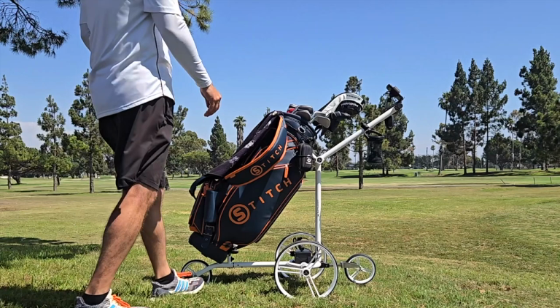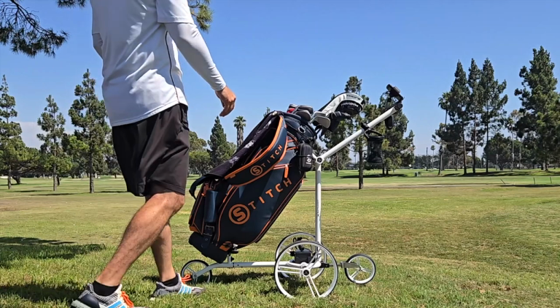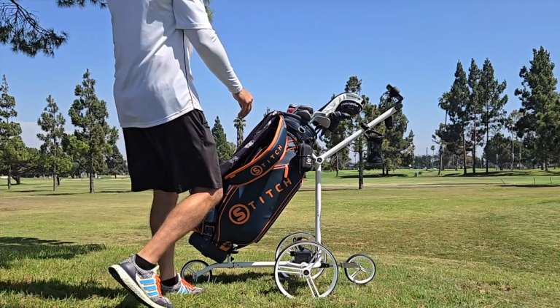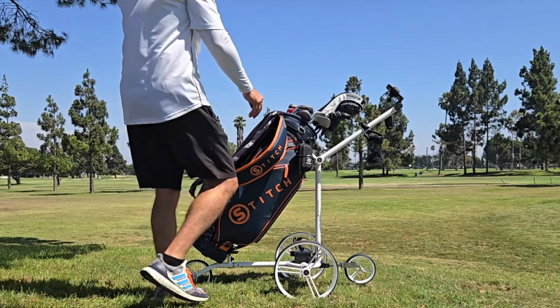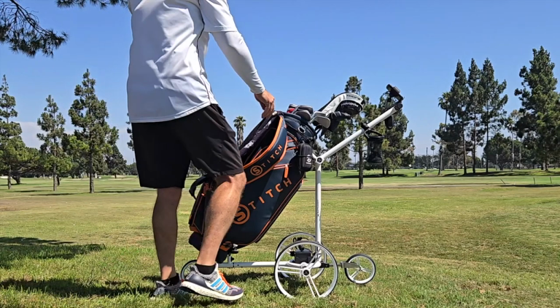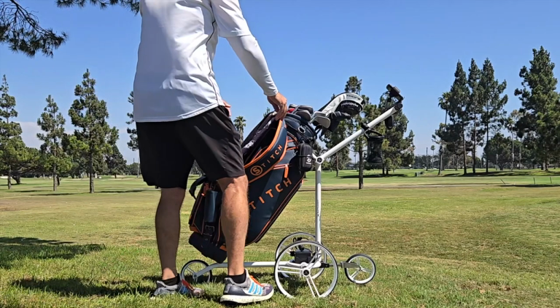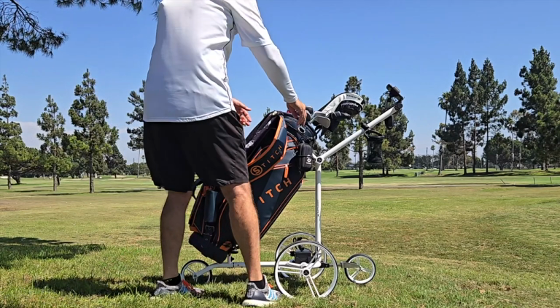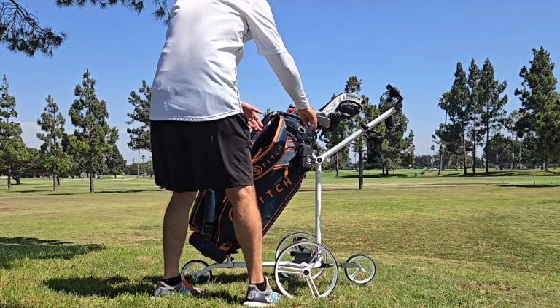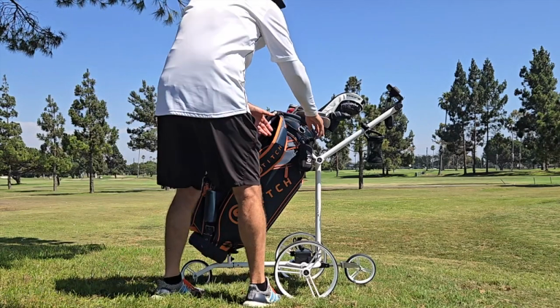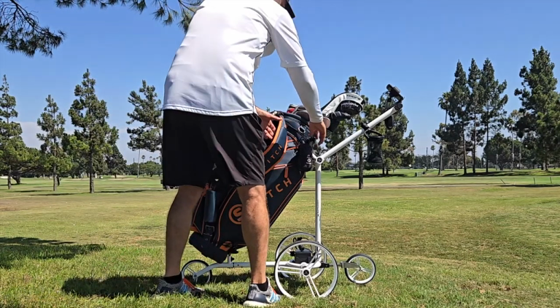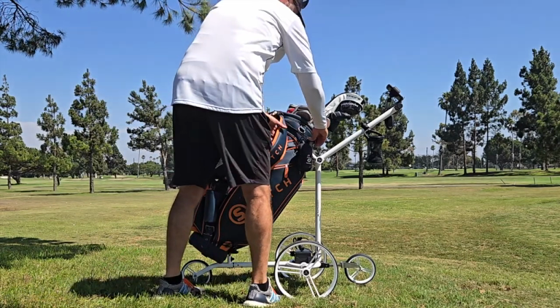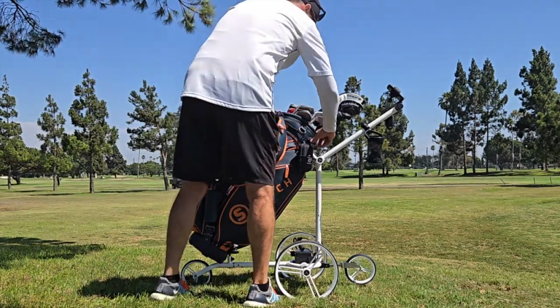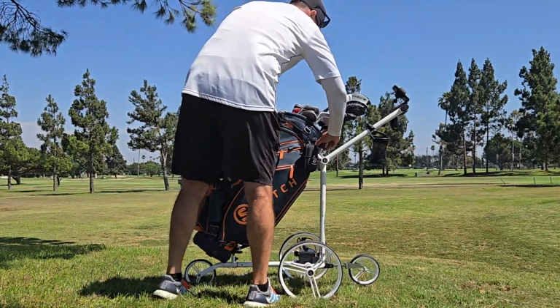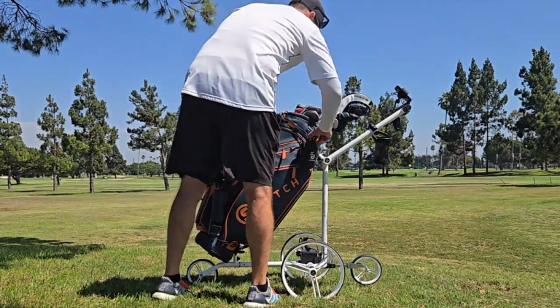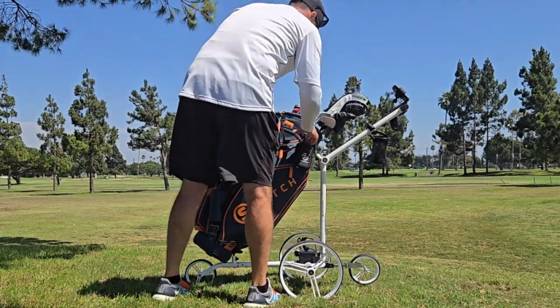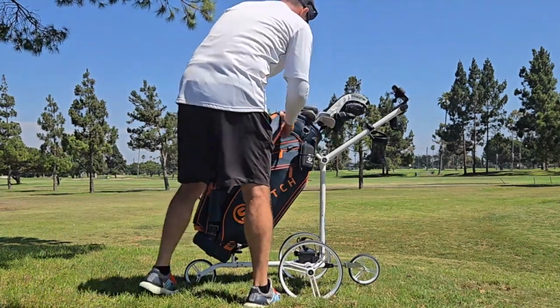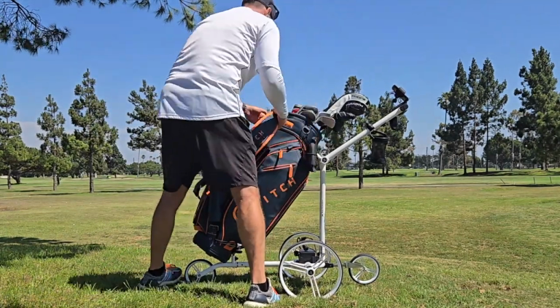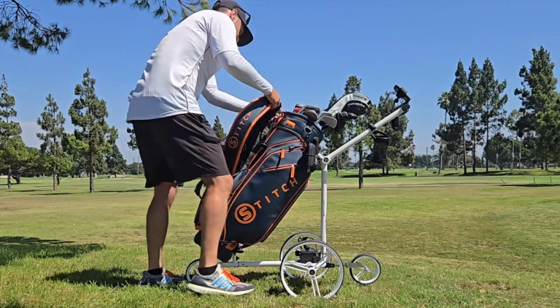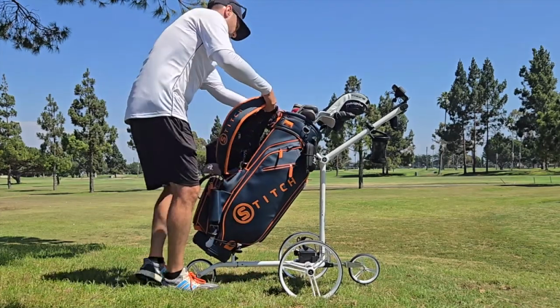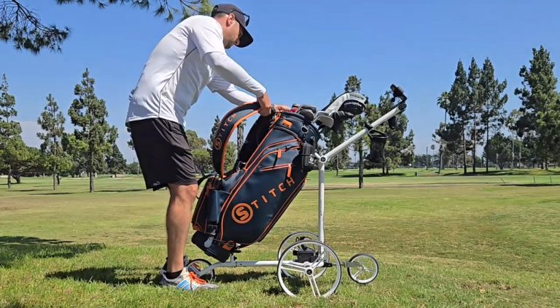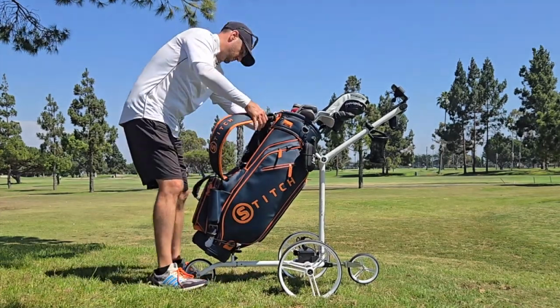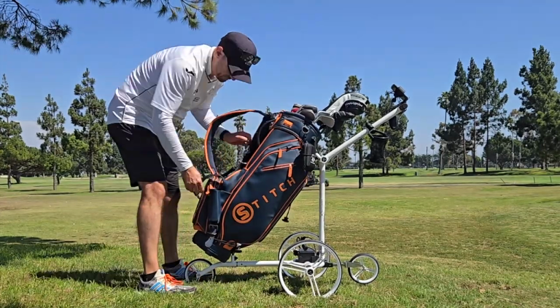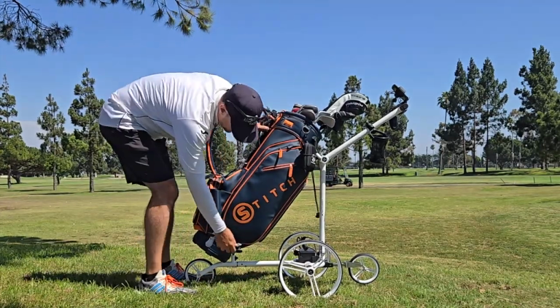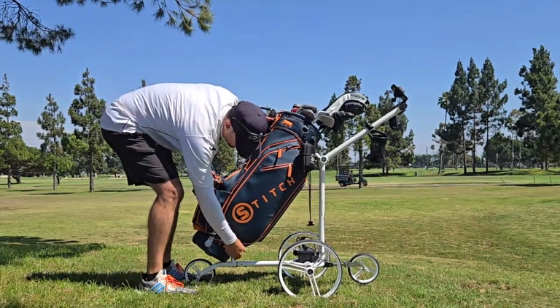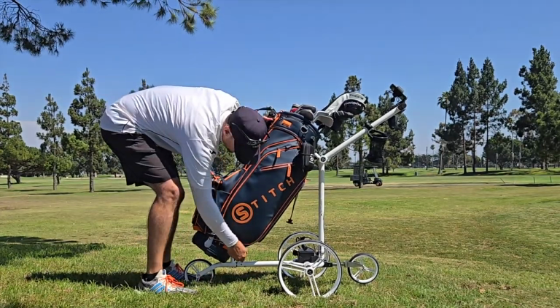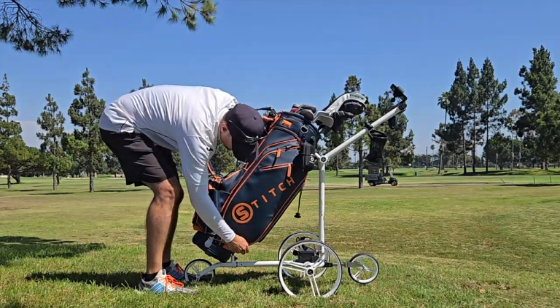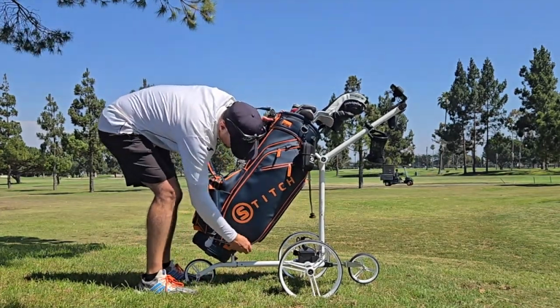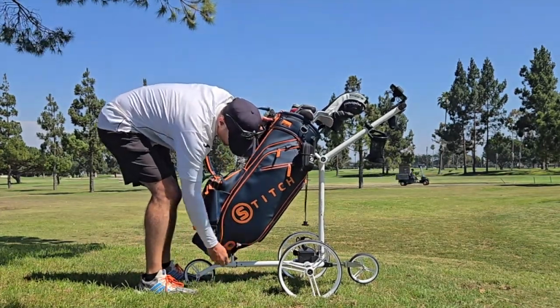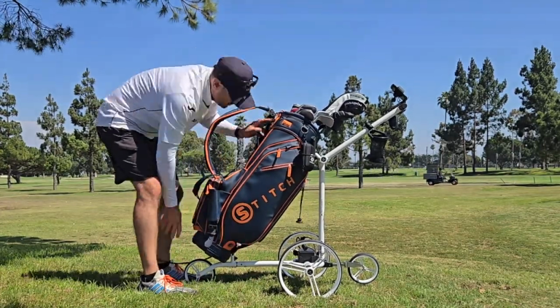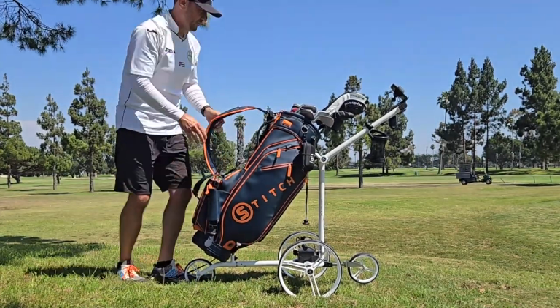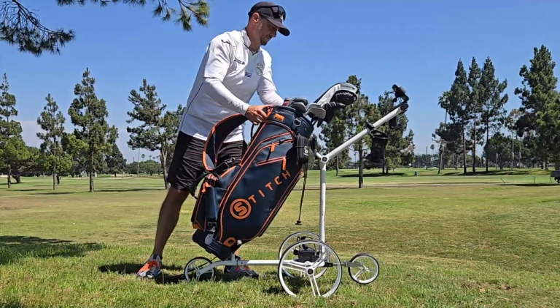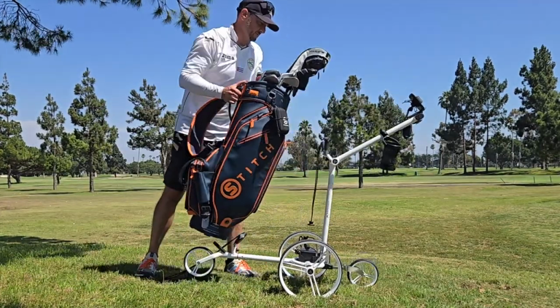Collapsing the Back-Head Evo remote is super easy and only takes about a minute. You remove the upper bag holder and then remove the lower bag holder and just take the bag off.